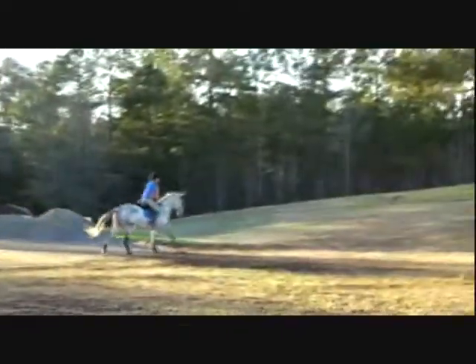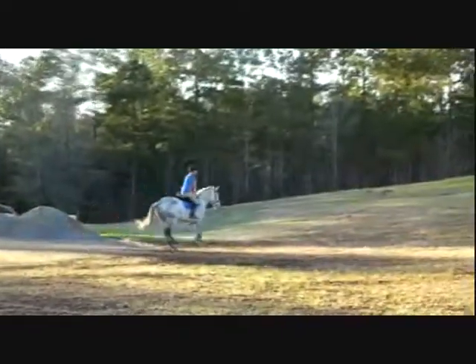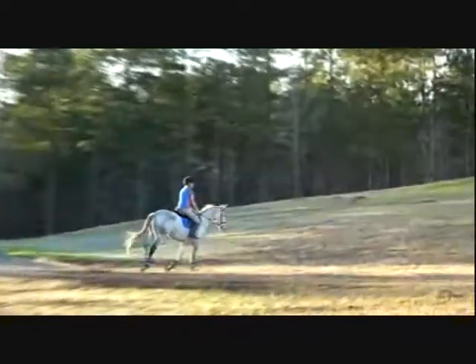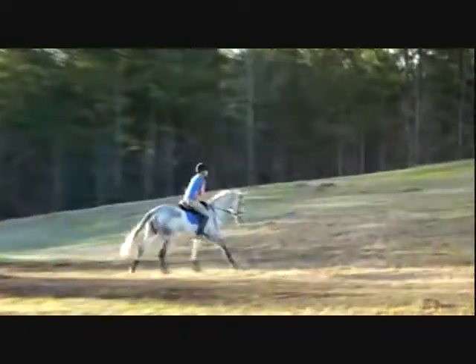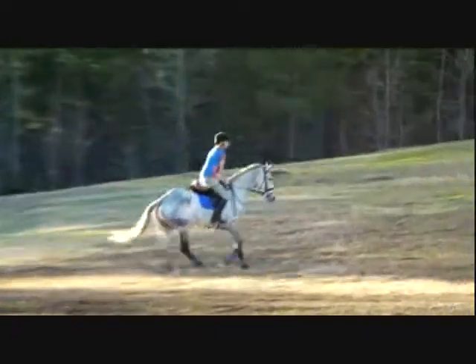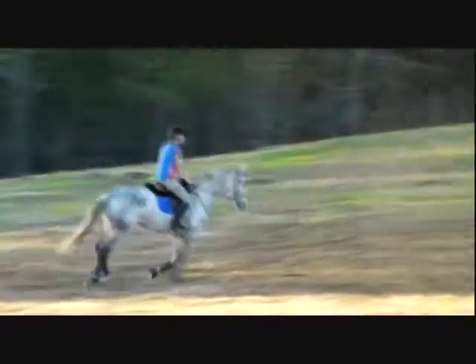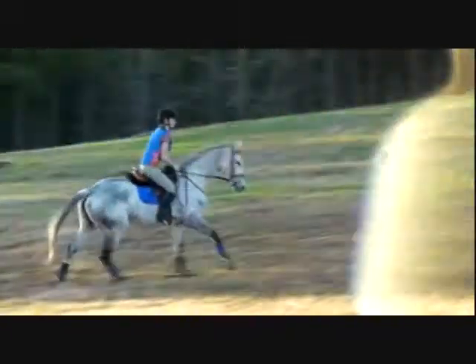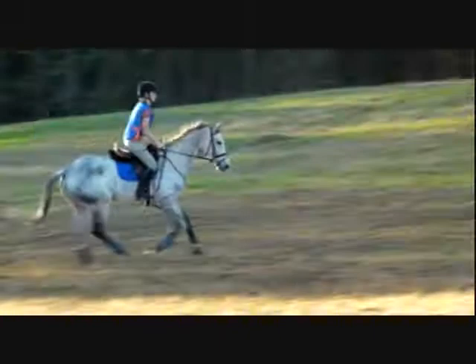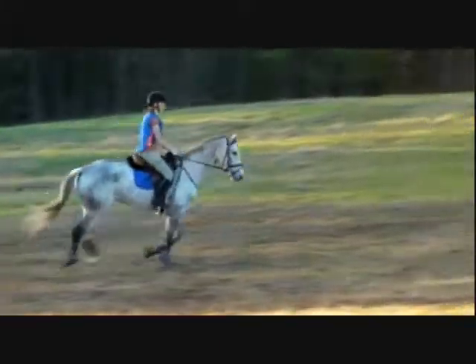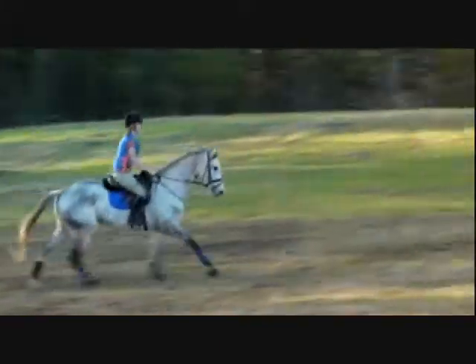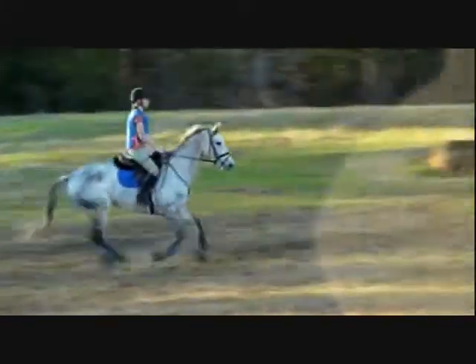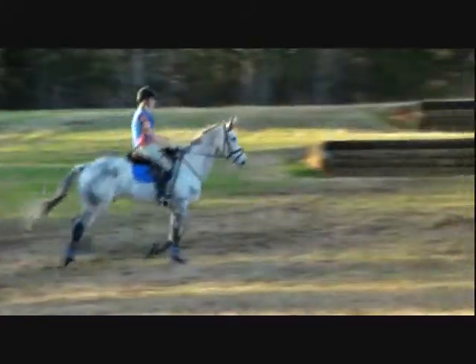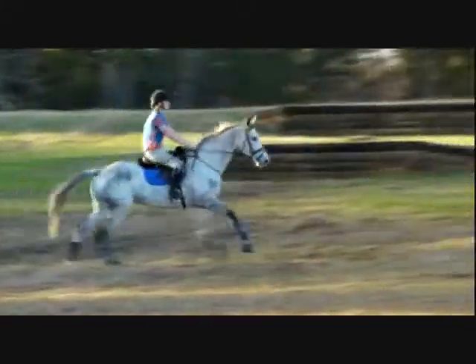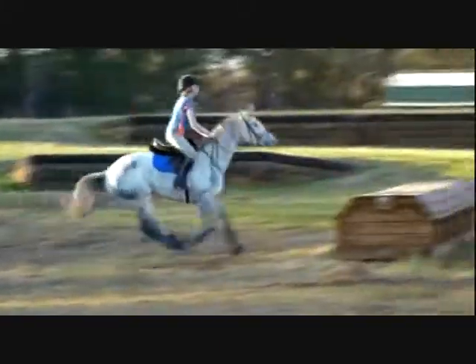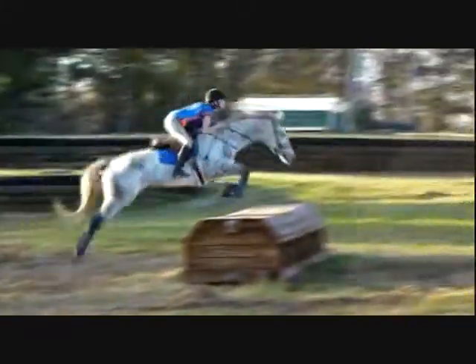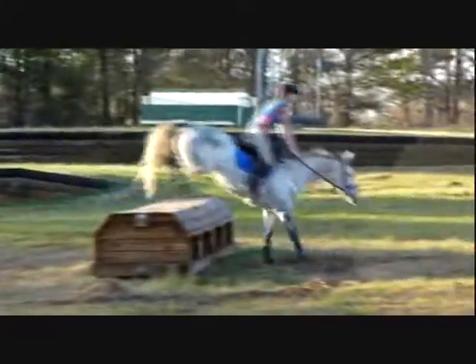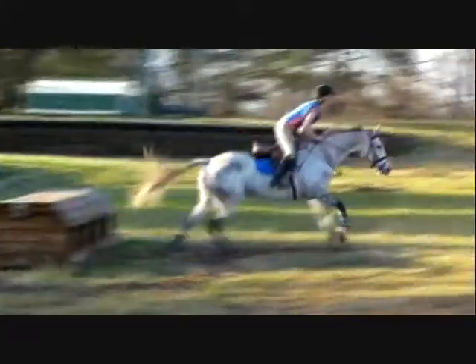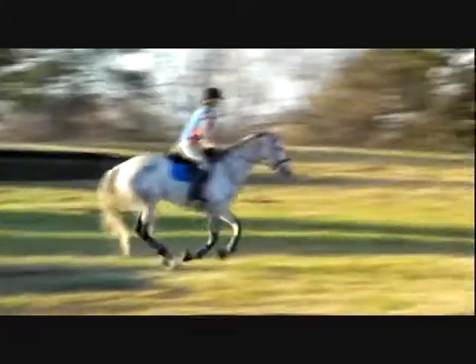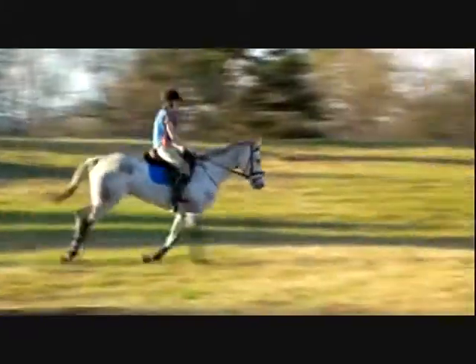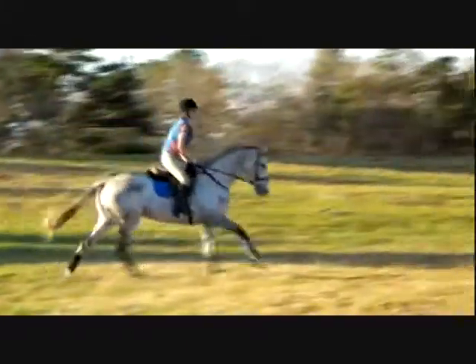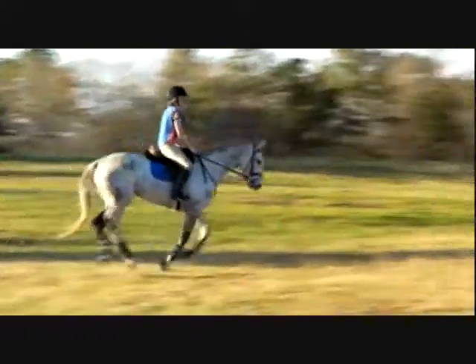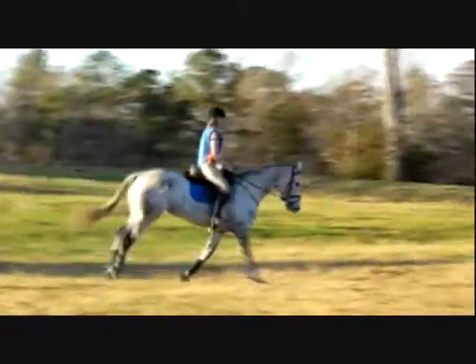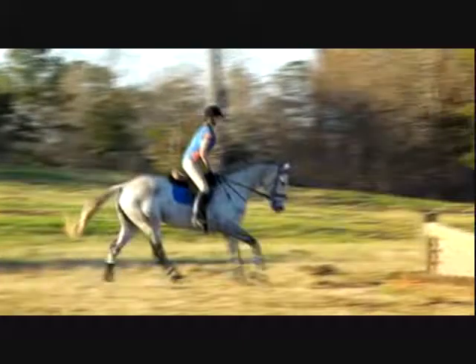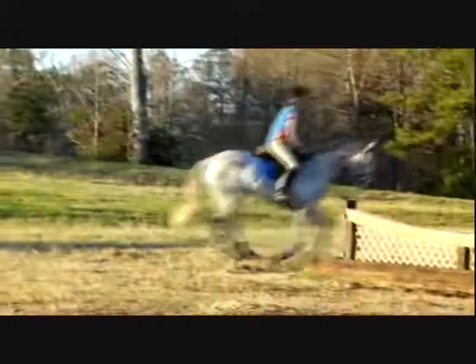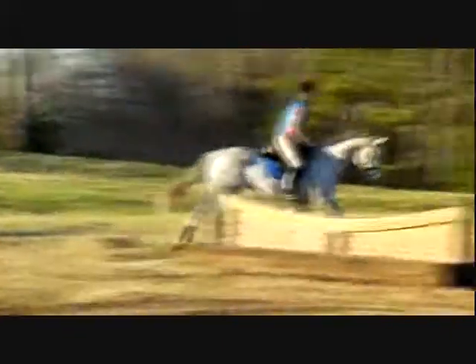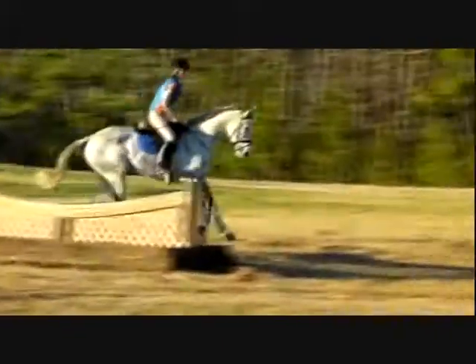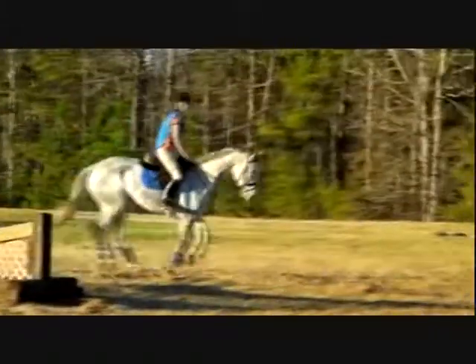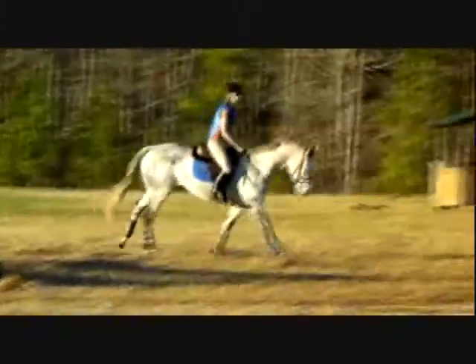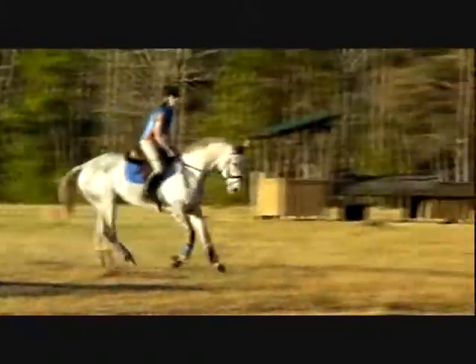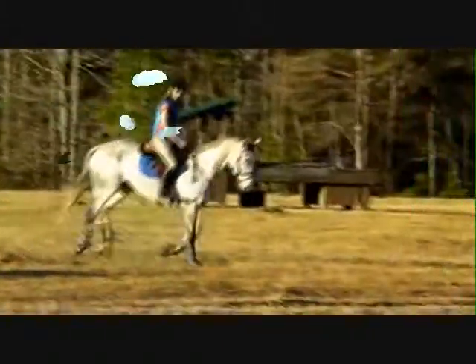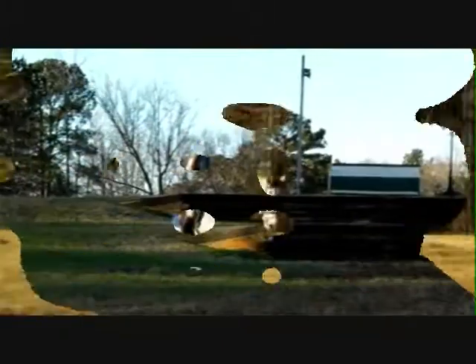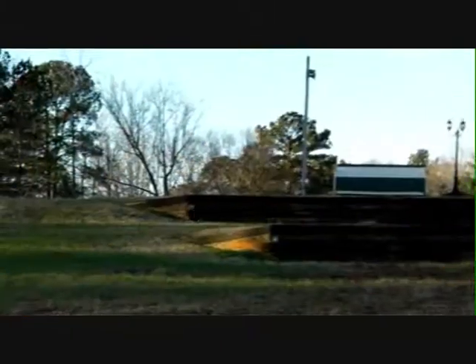I just want you to canter number six because I want you to get in a rhythm. And then whatever you have there, keep it coming around your turn and then canter right over the line just the same. So two things are, they look a lot different, but they don't.